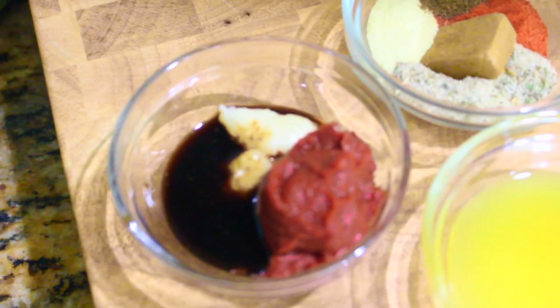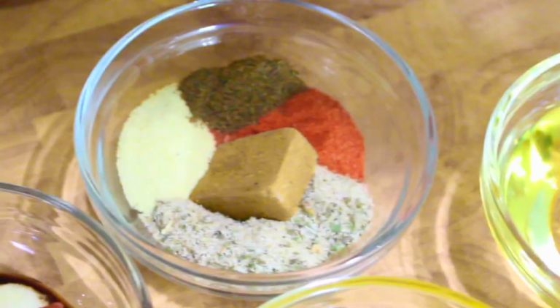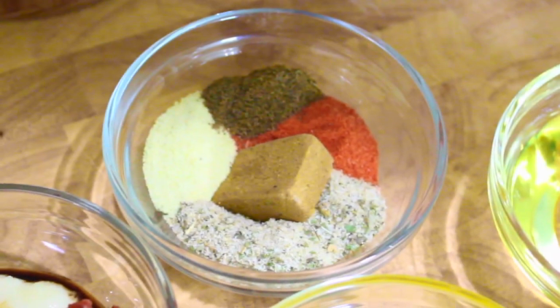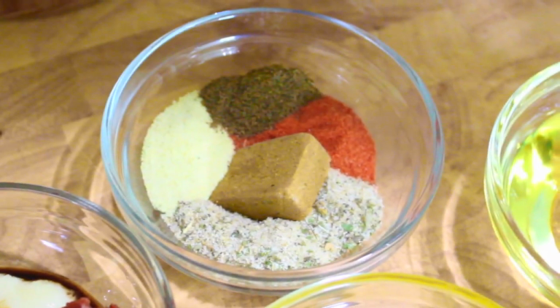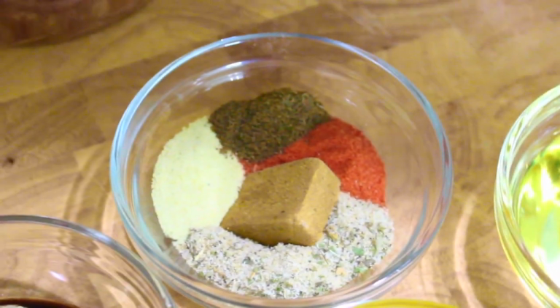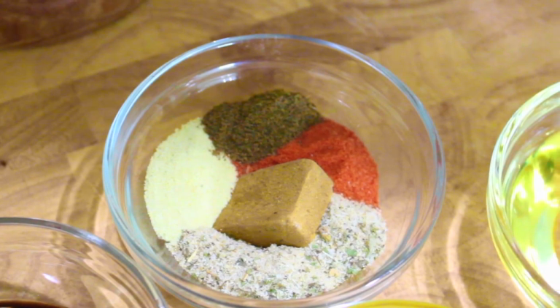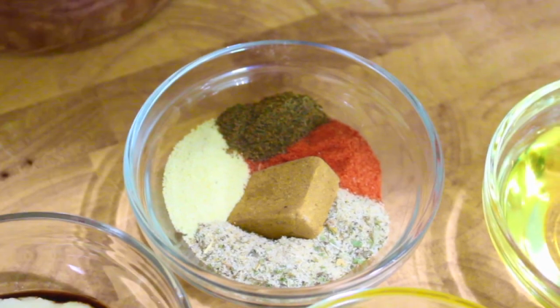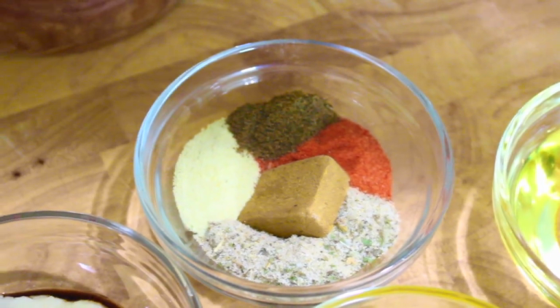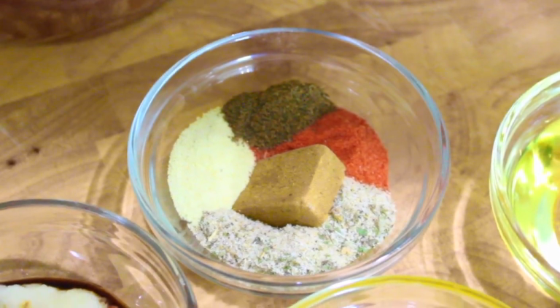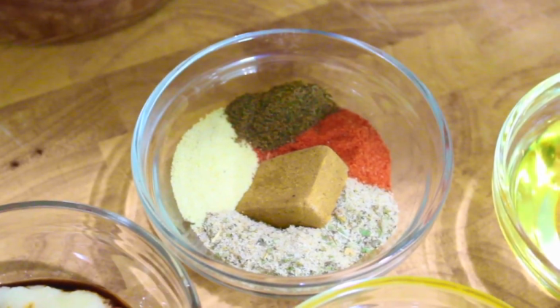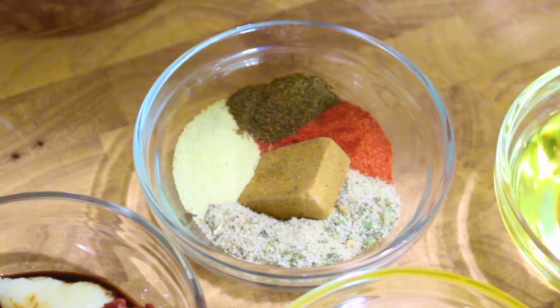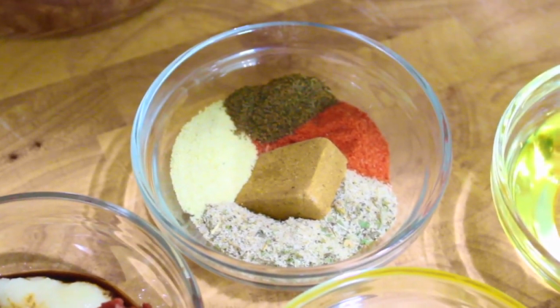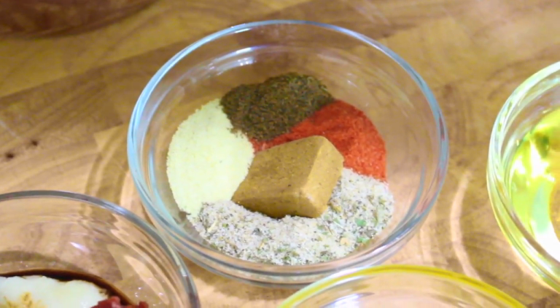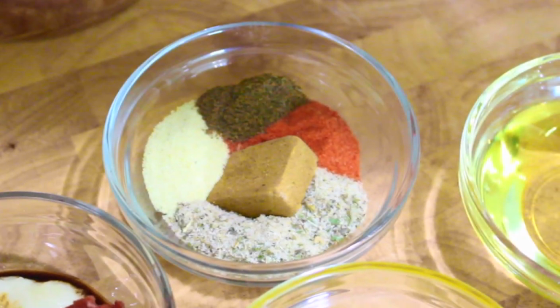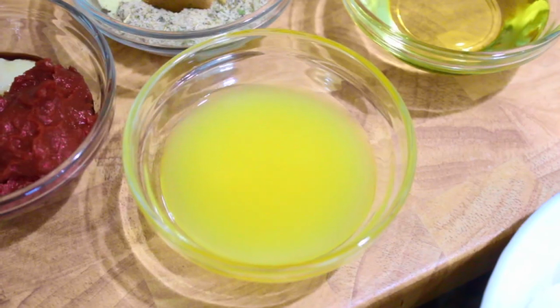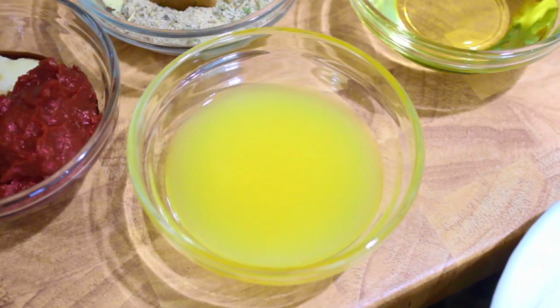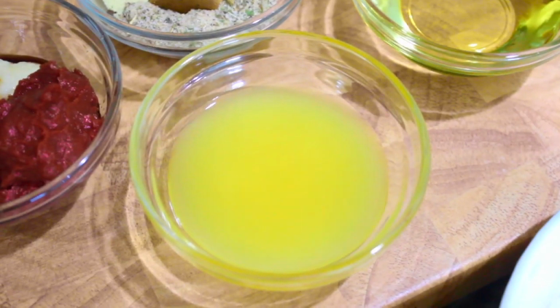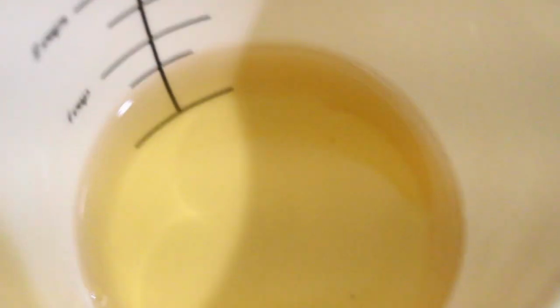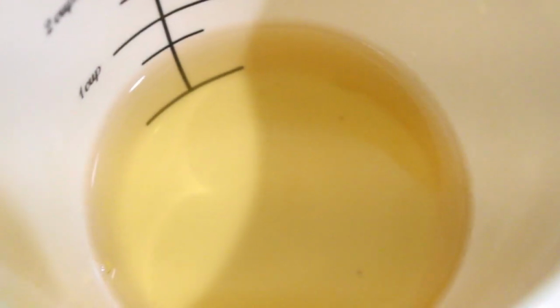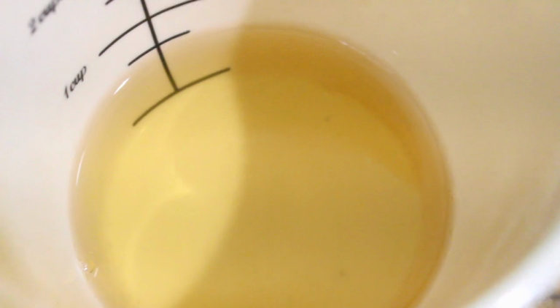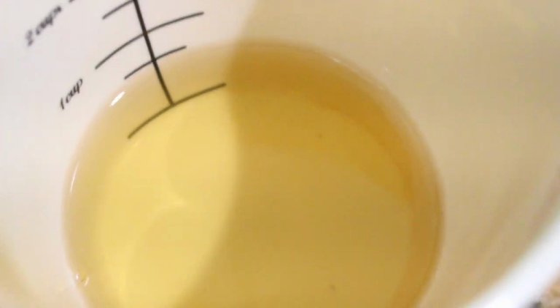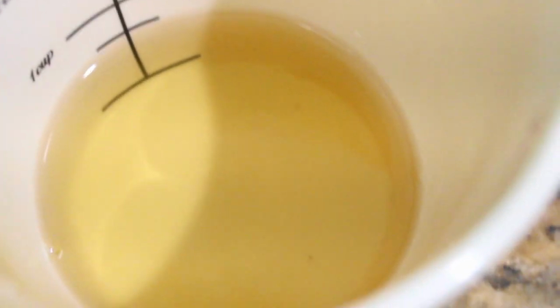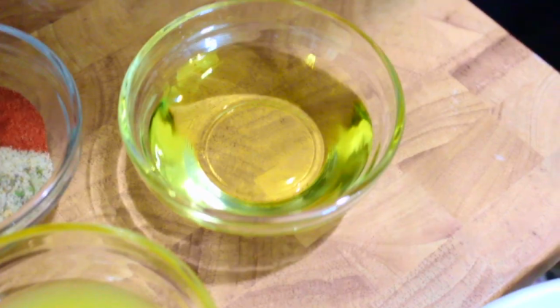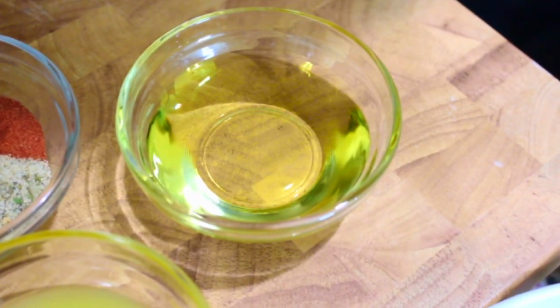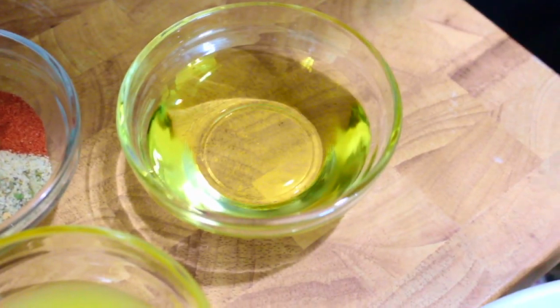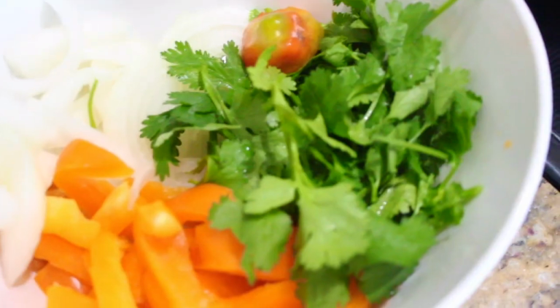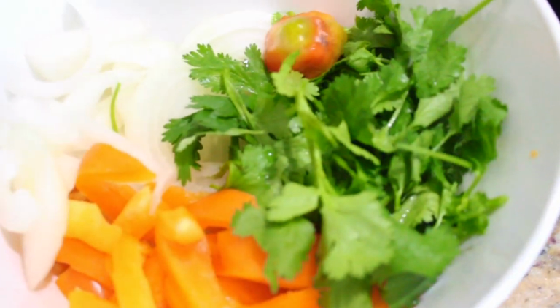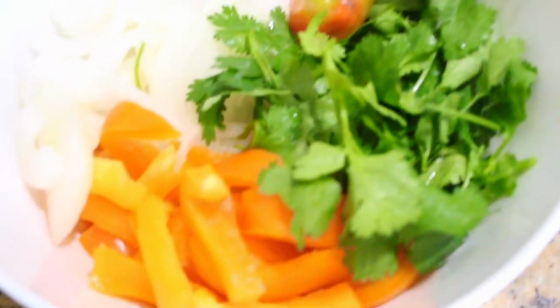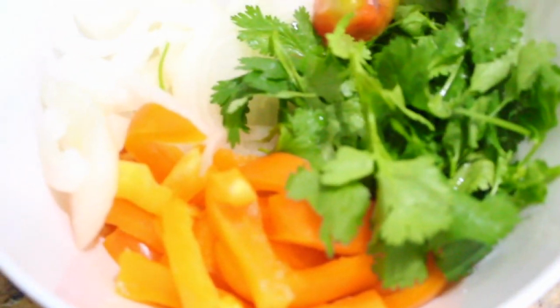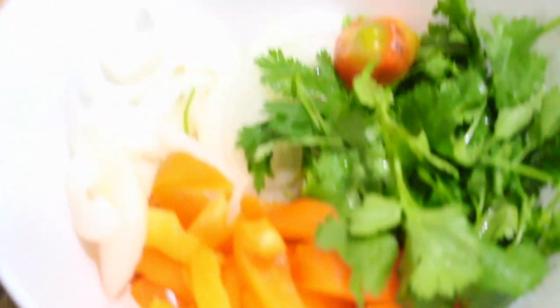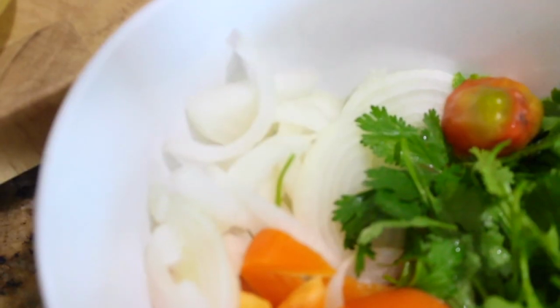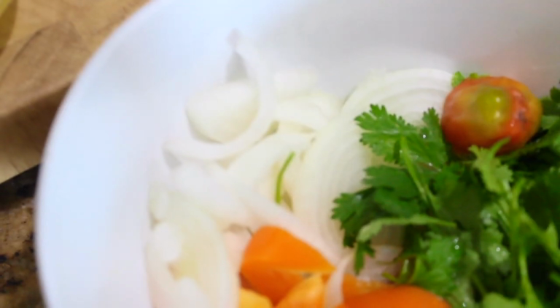garlic, a bouillon, oregano, sazon, adobo, and complete seasoning. Sour orange and you'll need about a cup of cooking wine and olive oil, cilantro, bell peppers, and onions.